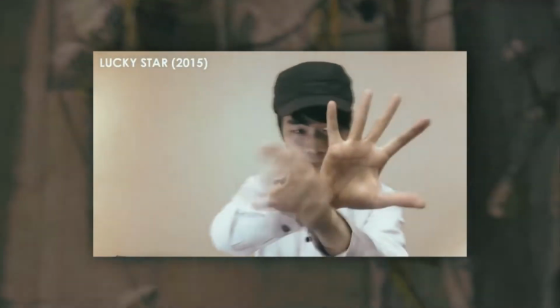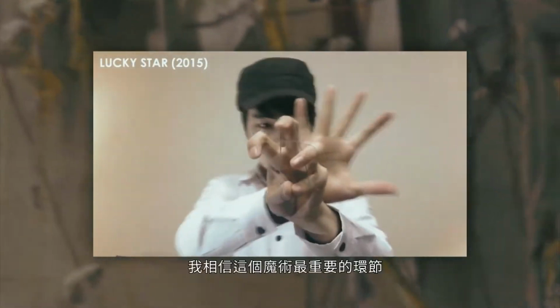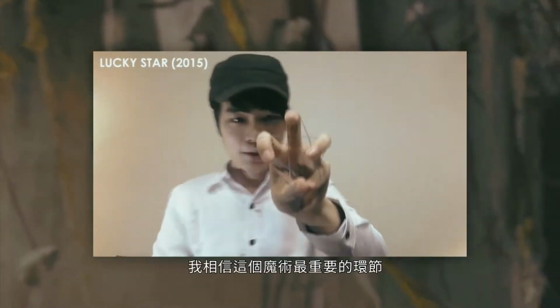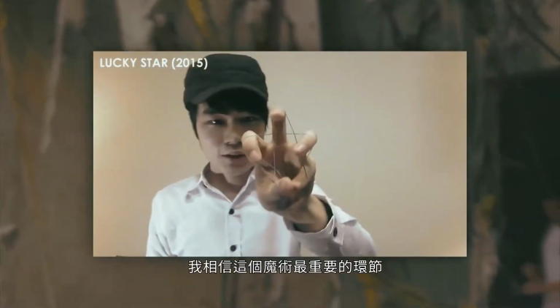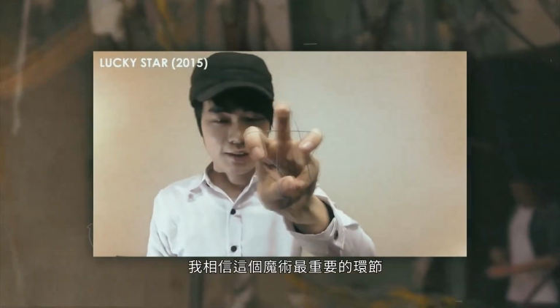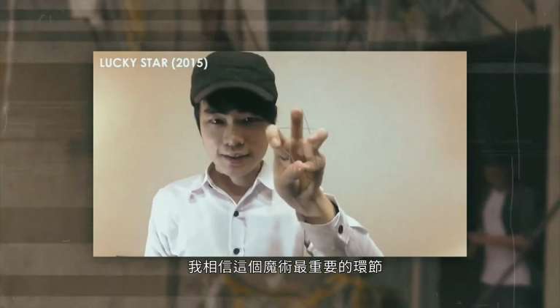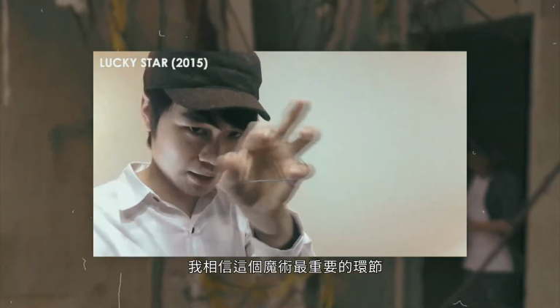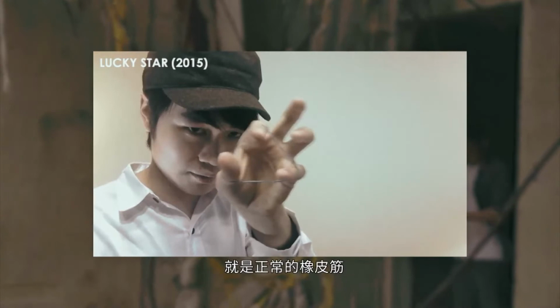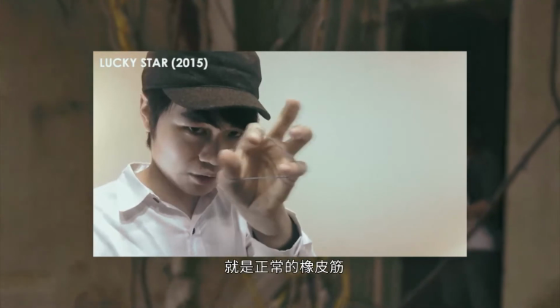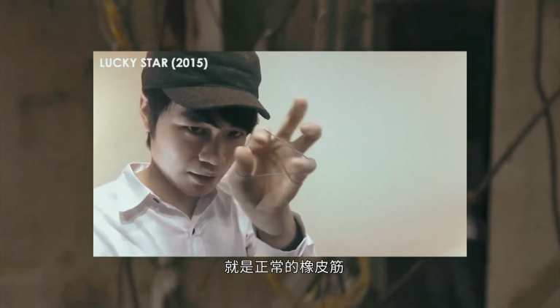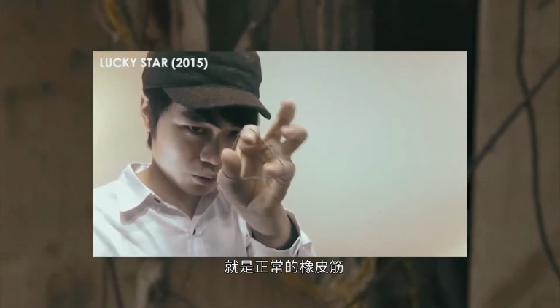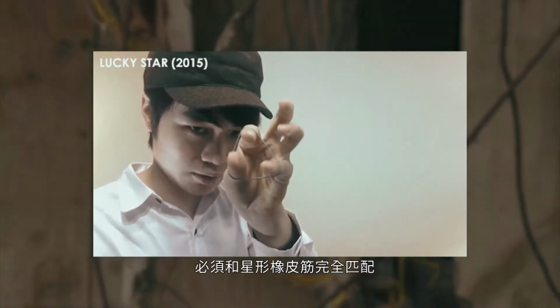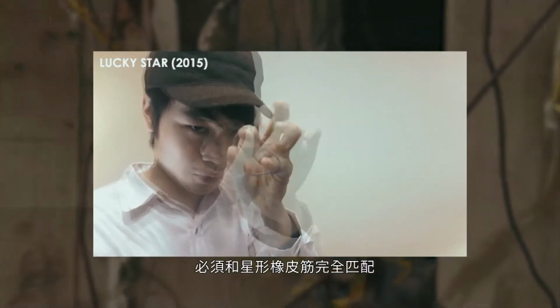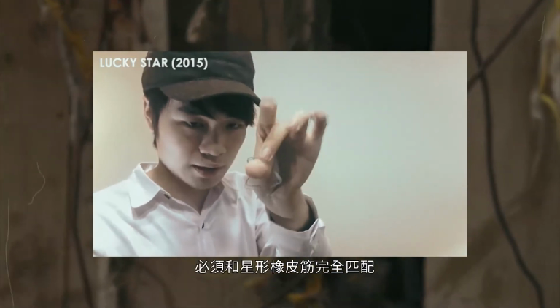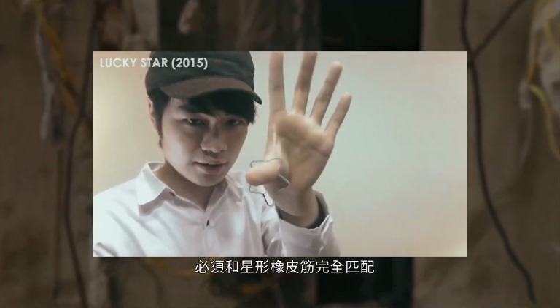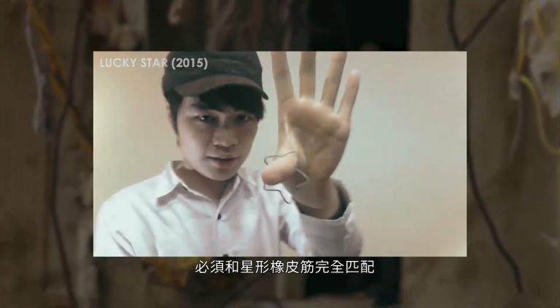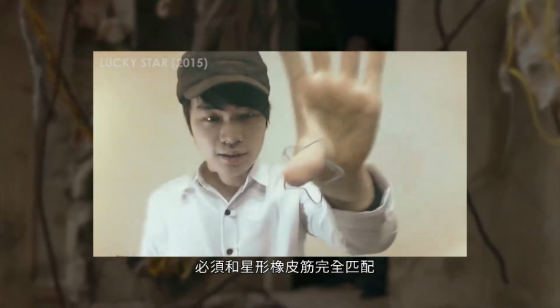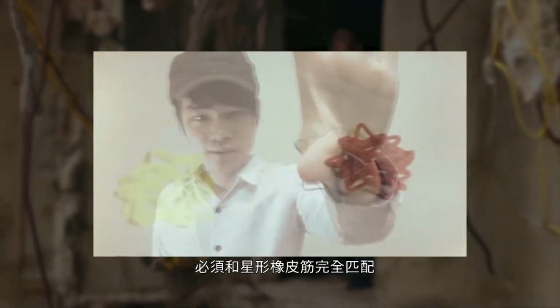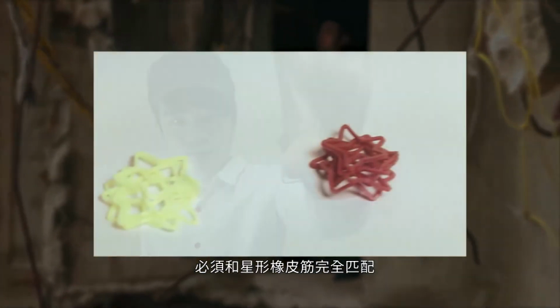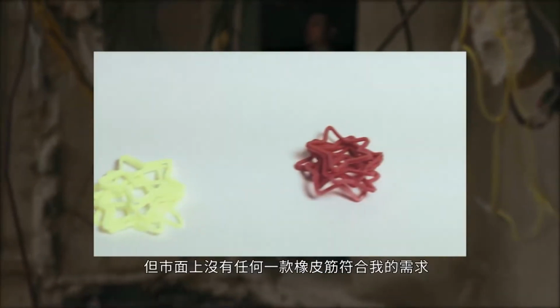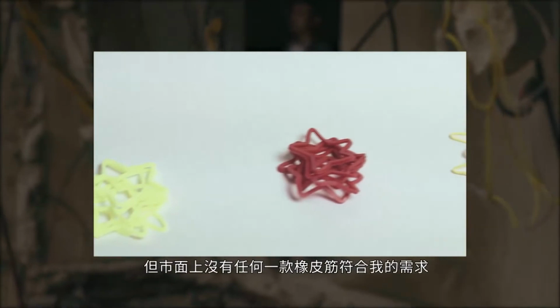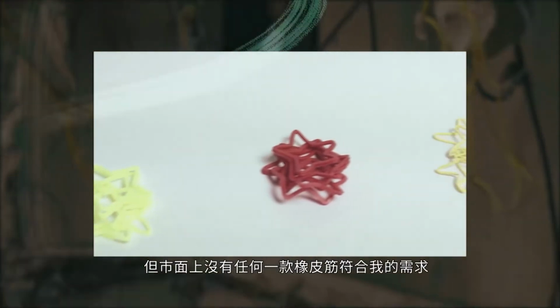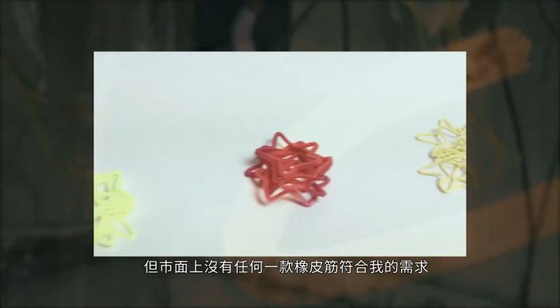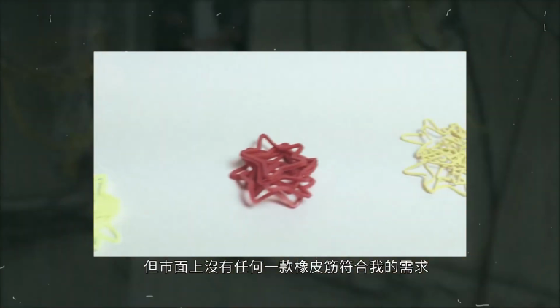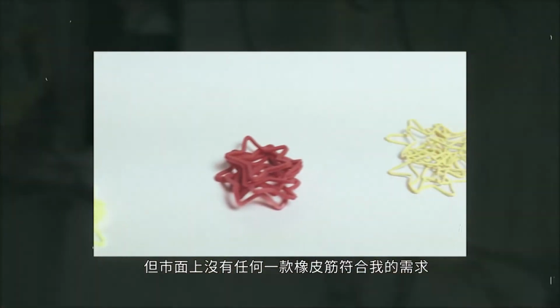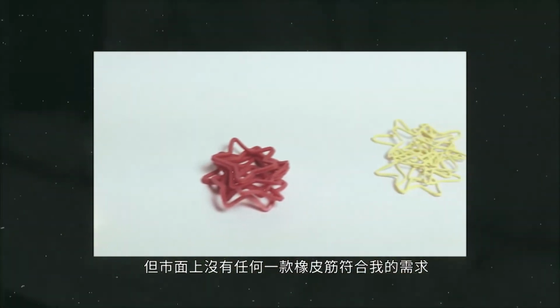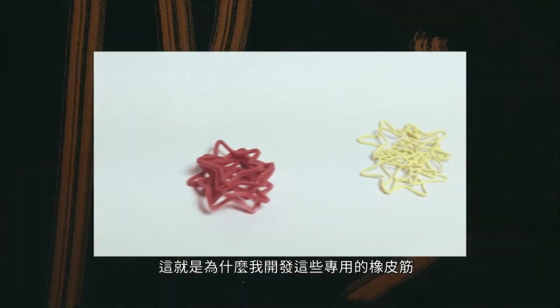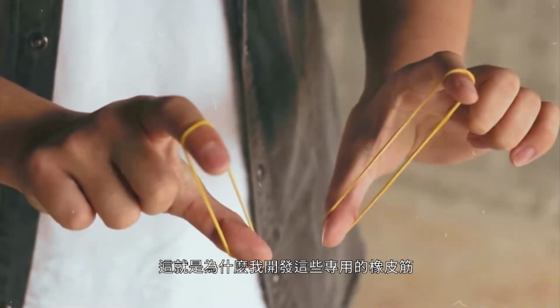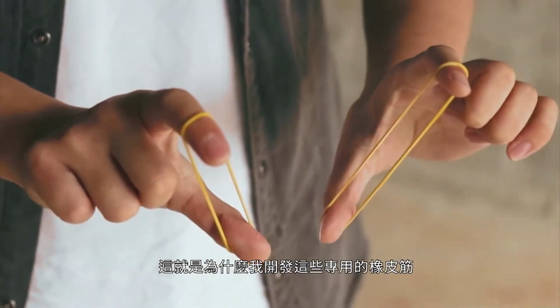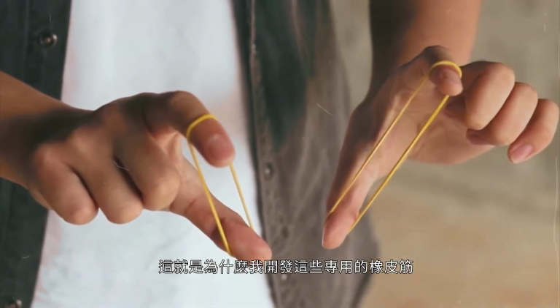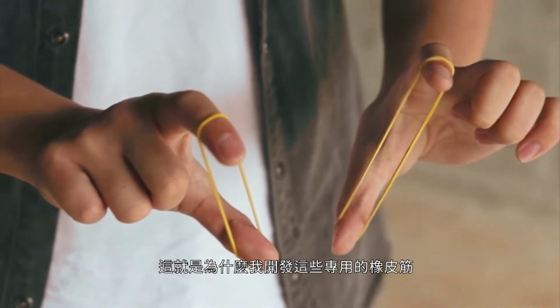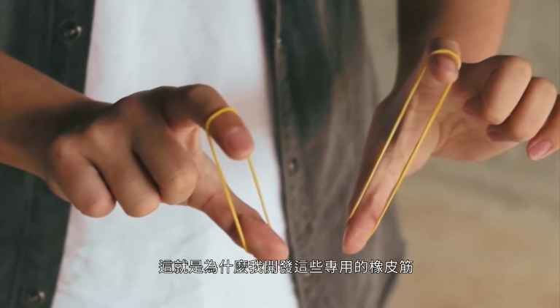I believe the most important part of this trick is that normal rubber bands must match the star-shaped rubber bands. But nothing in the market met my need, so that's why I created this perfect rubber band for the routine.